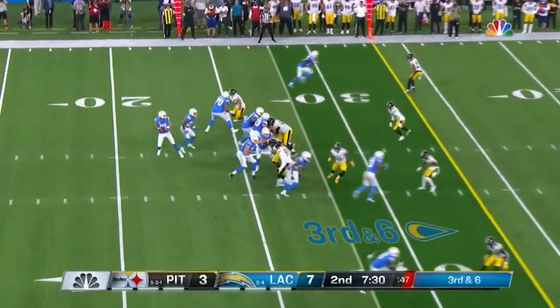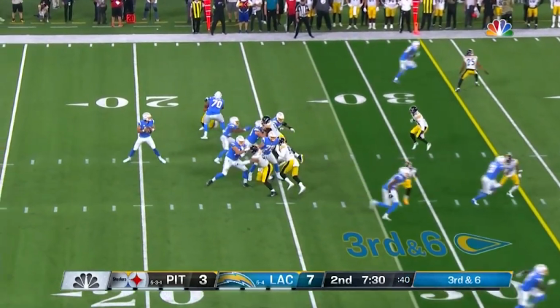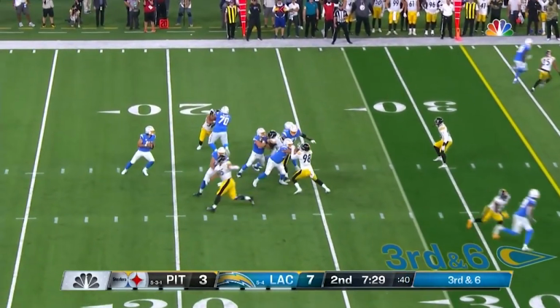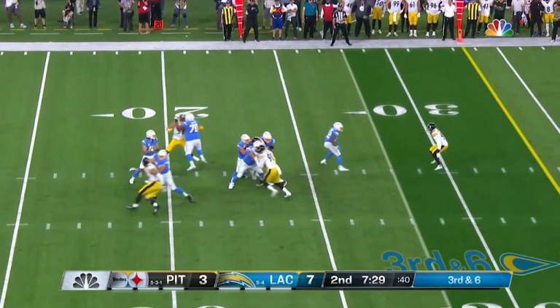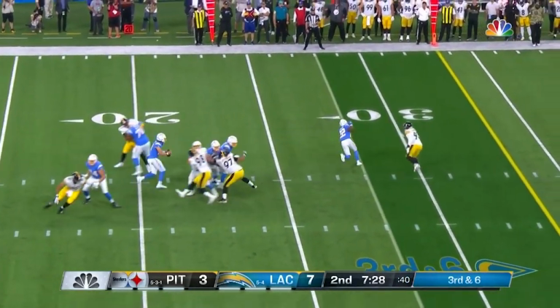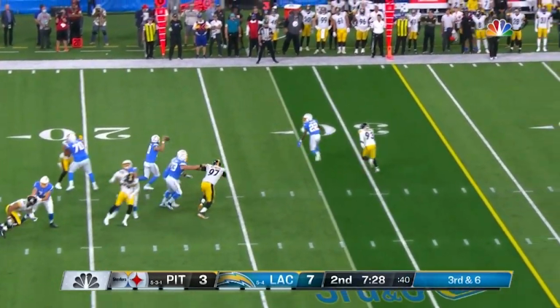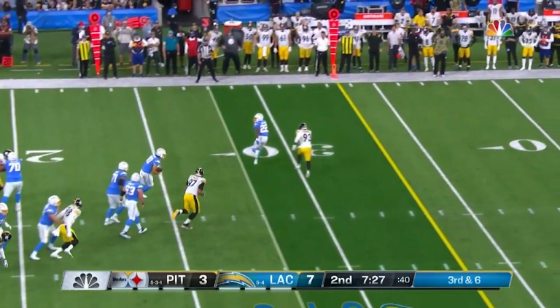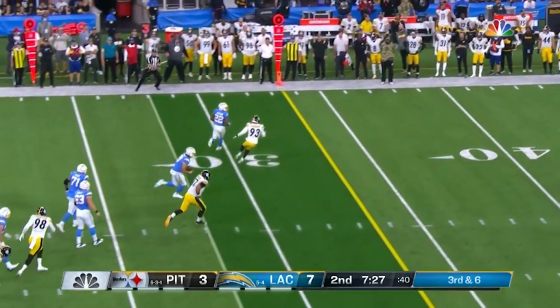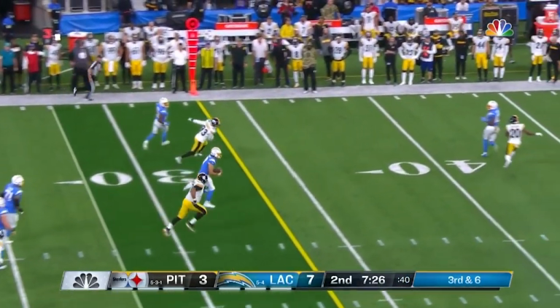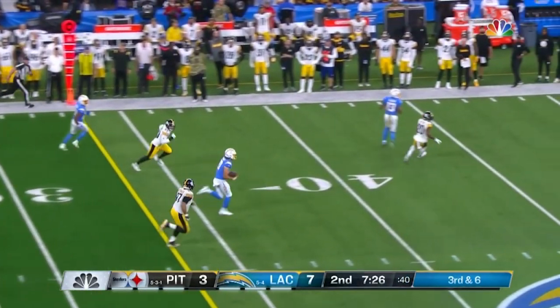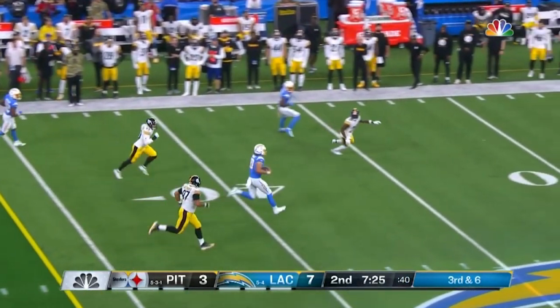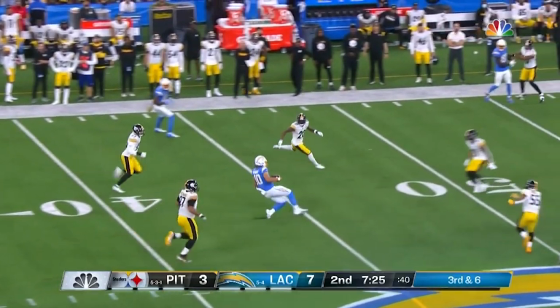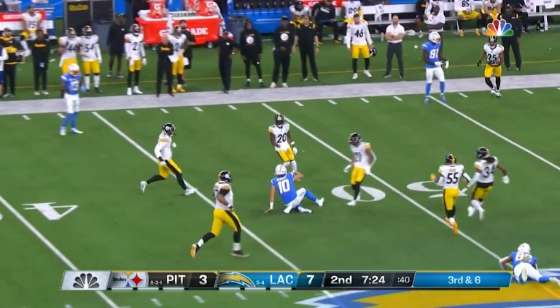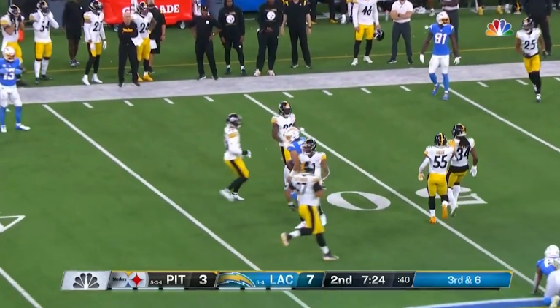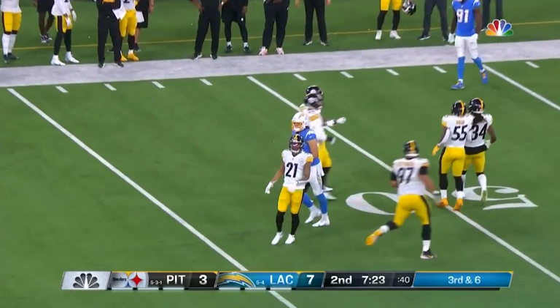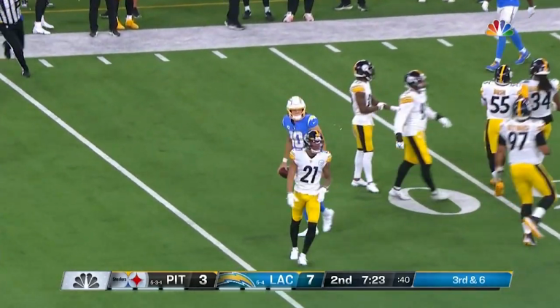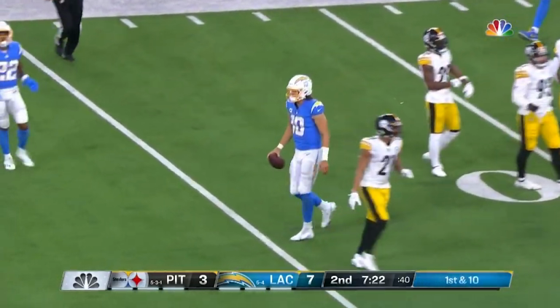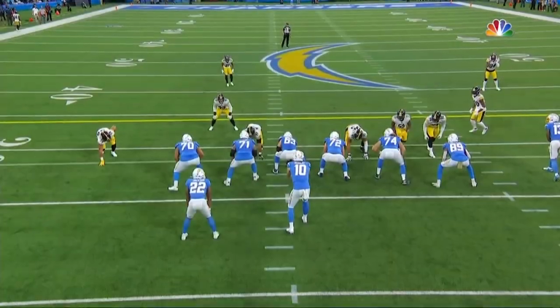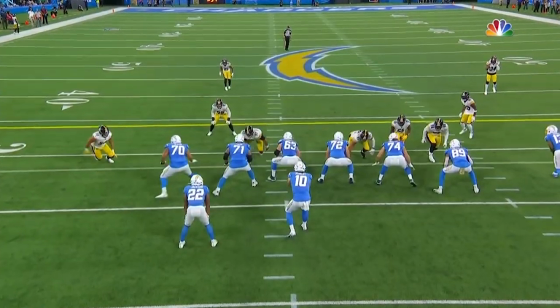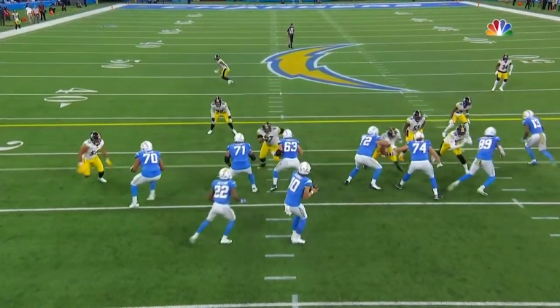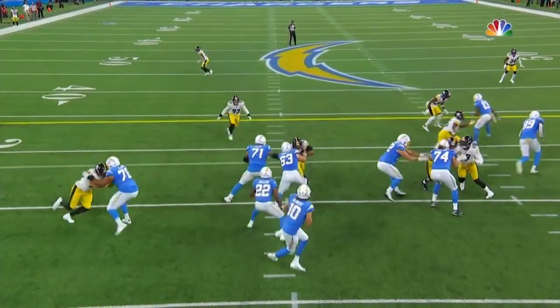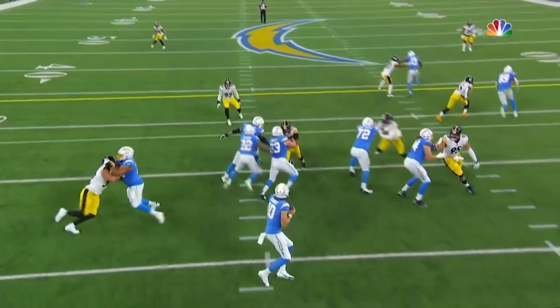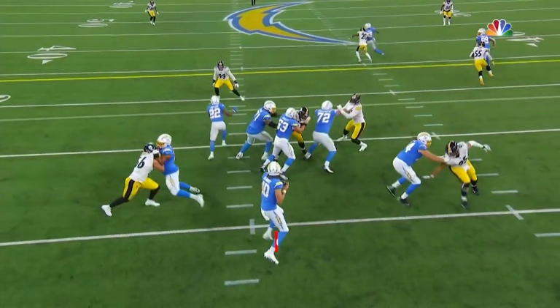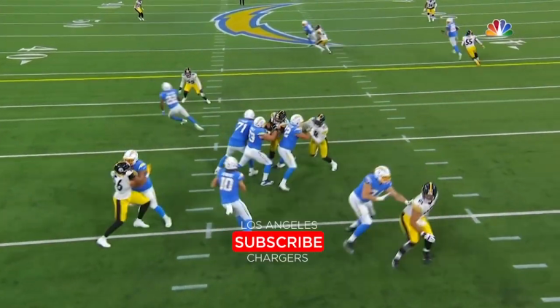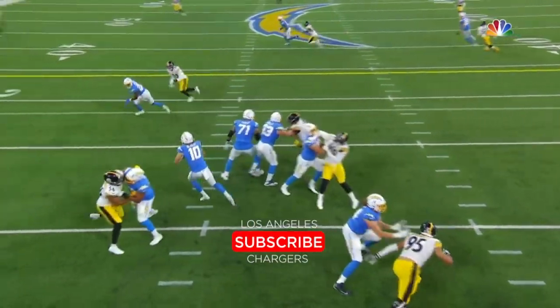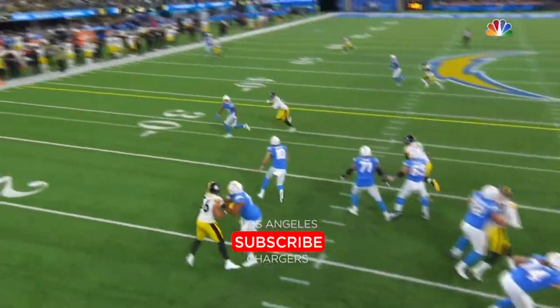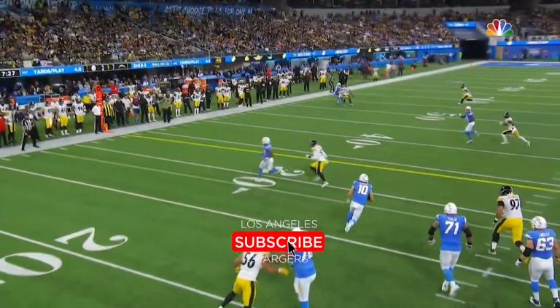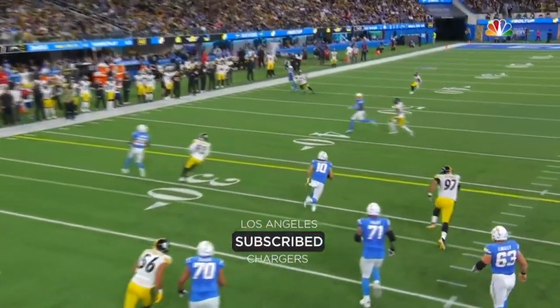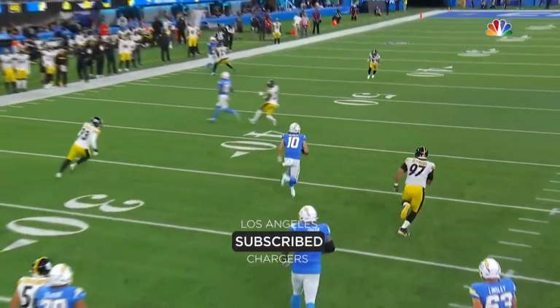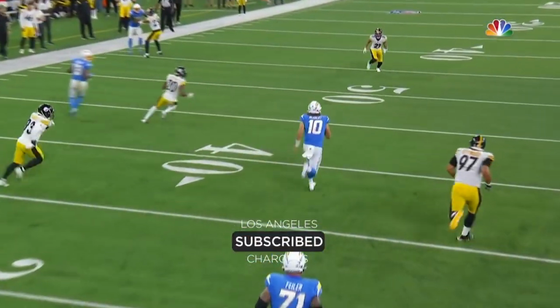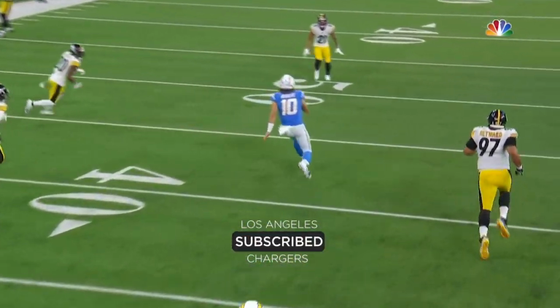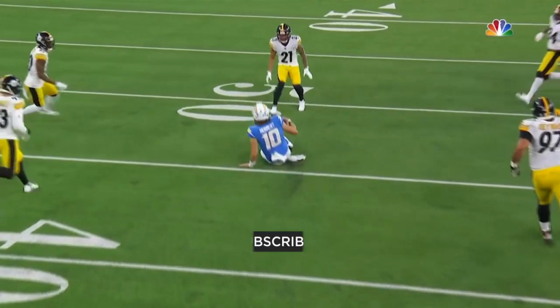The running back 22. Here goes Herbert again — fakes the throw and off he goes to the 40-yard line. As soon as he sees that man coverage, he also knows. Look at those running legs. I mean, this is what you see out of guys like Aaron Rodgers.